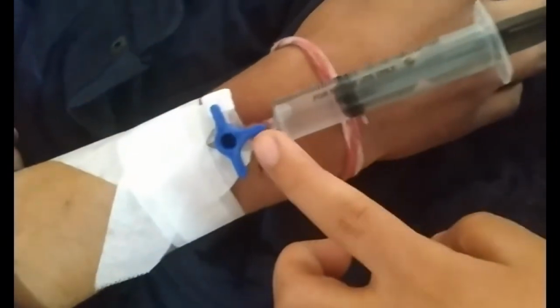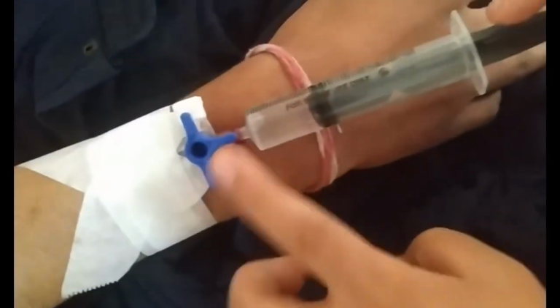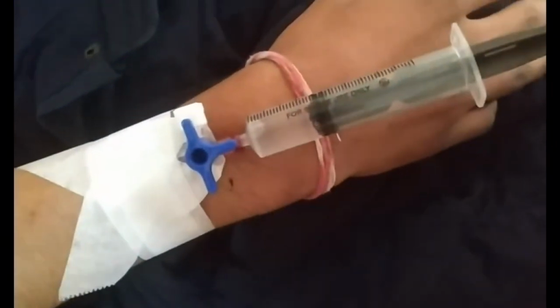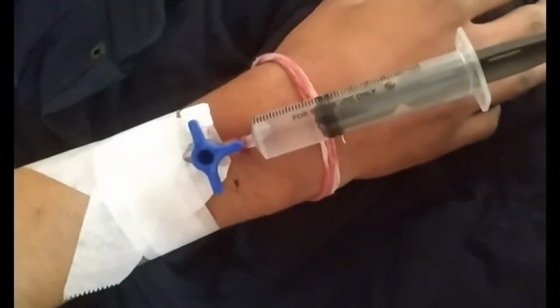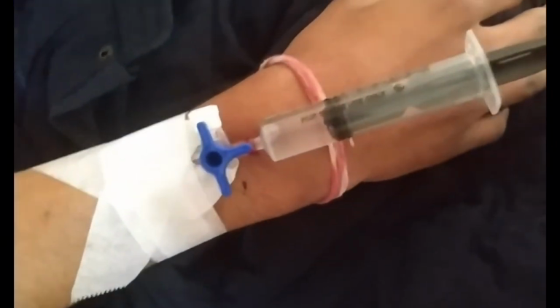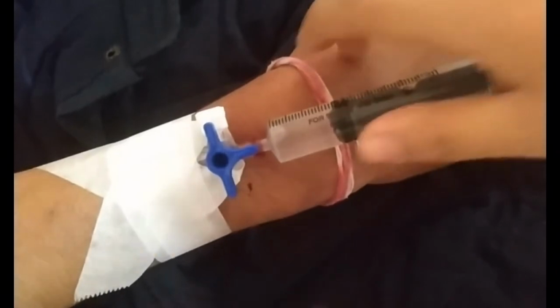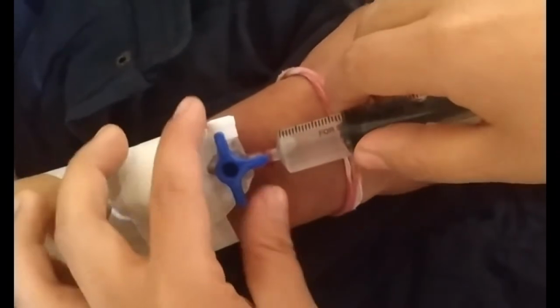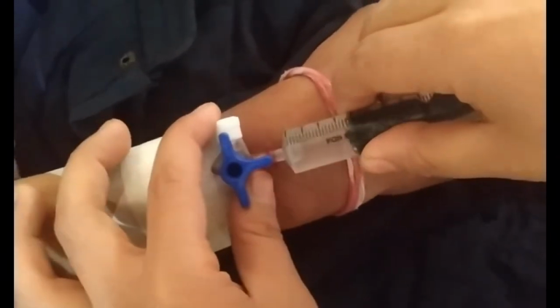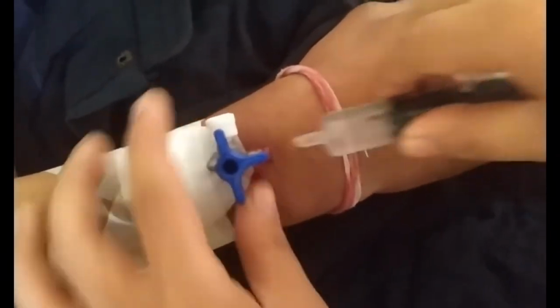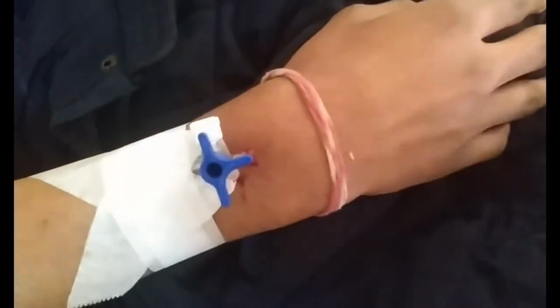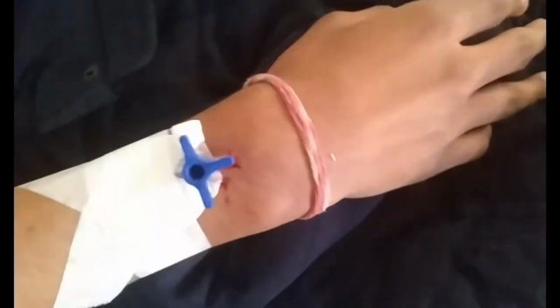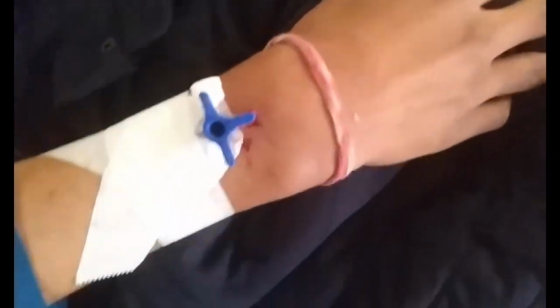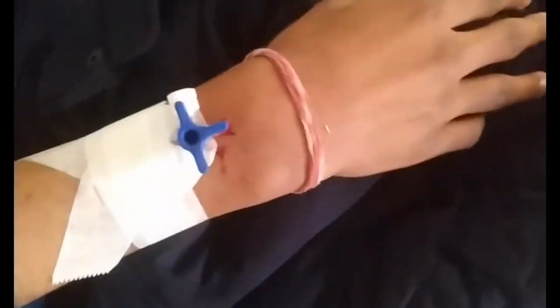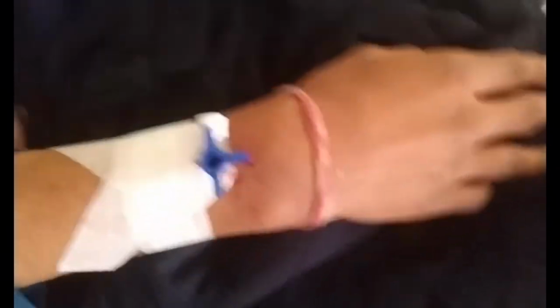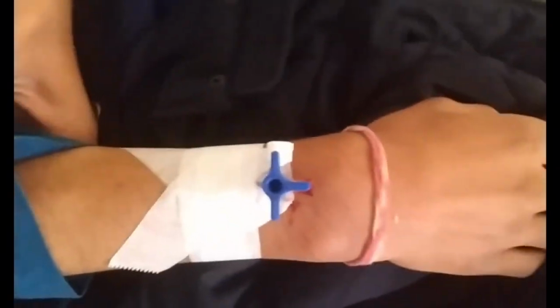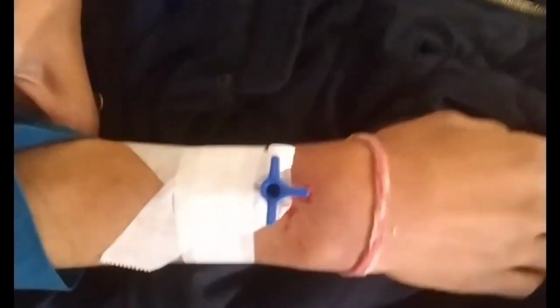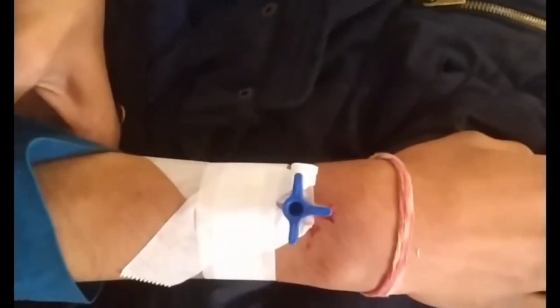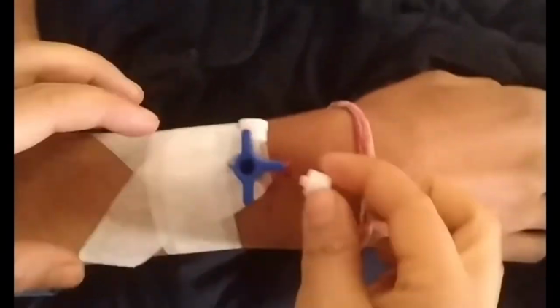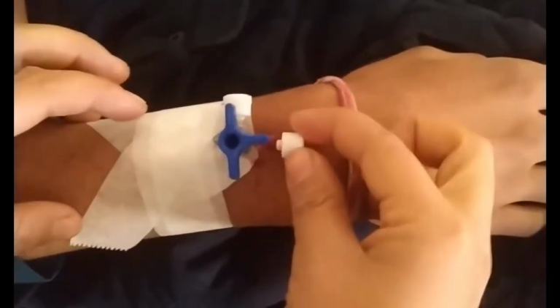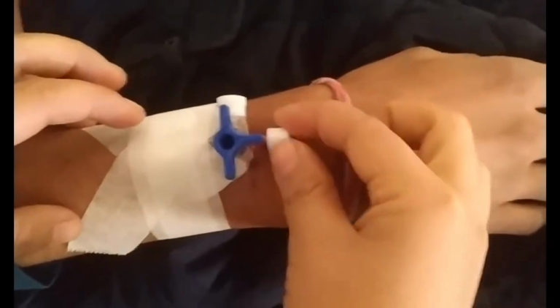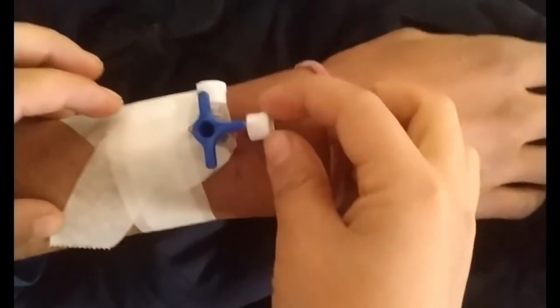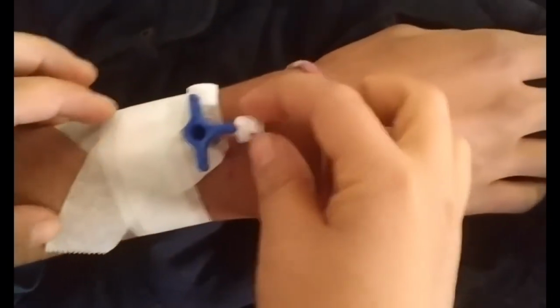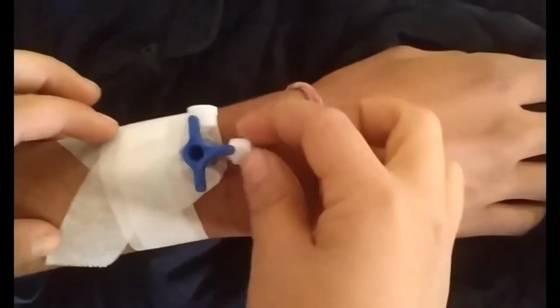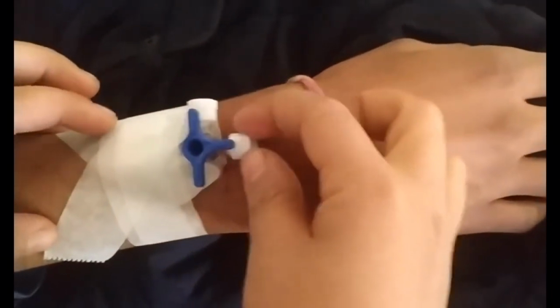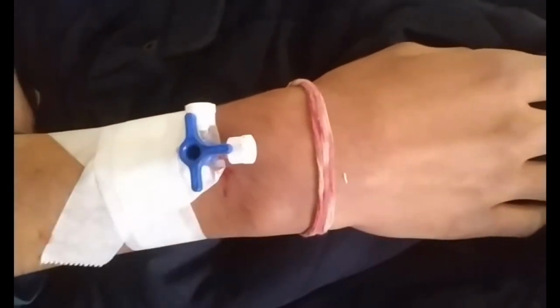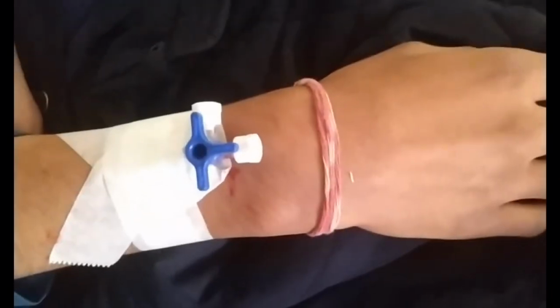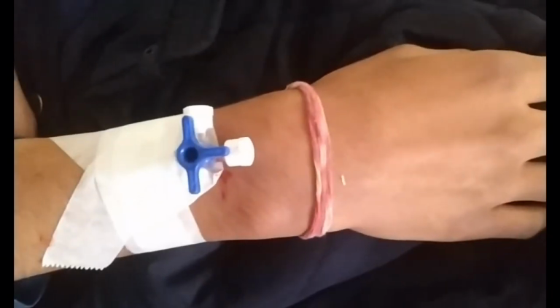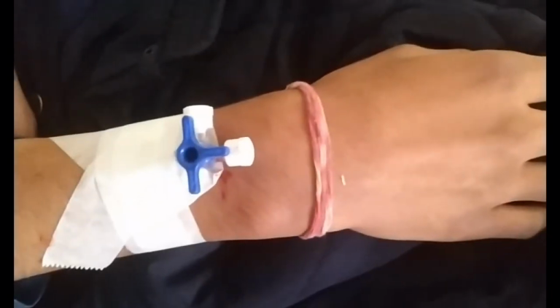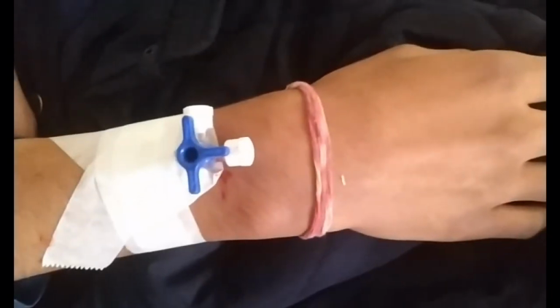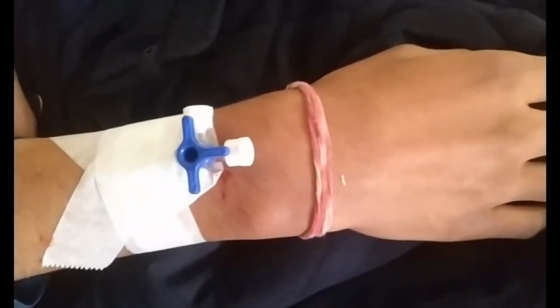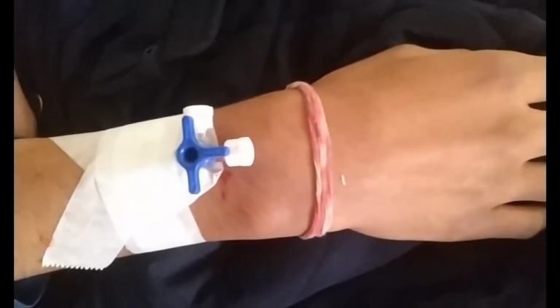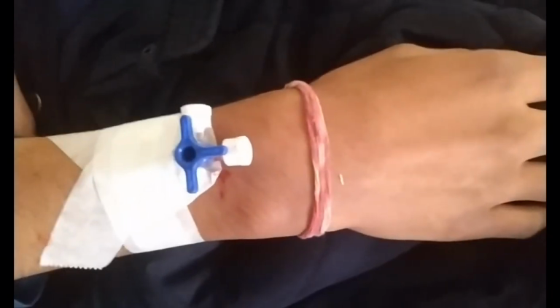I have changed the direction — in this way the cannula is closed and nothing can enter. Take out the saline syringe and close the cap. Thank you so much for watching my video. Please do like, share, subscribe, and comment.